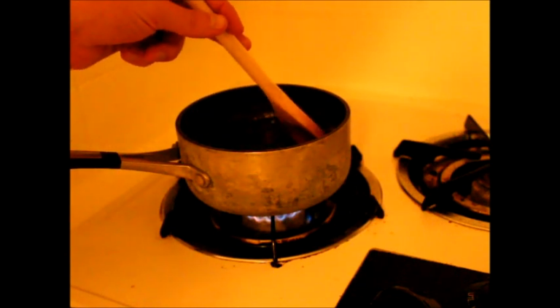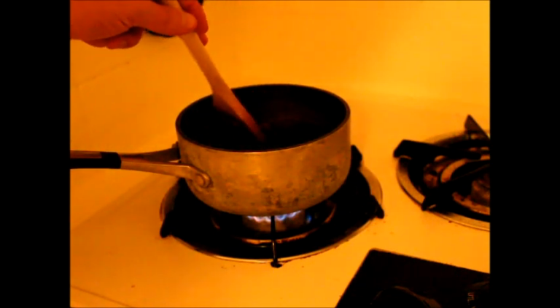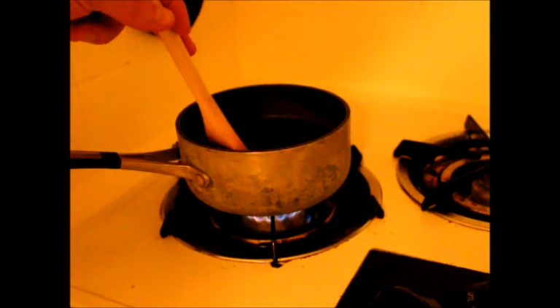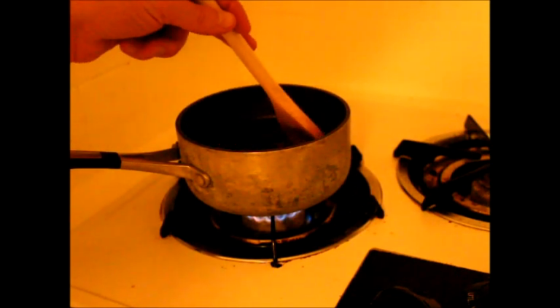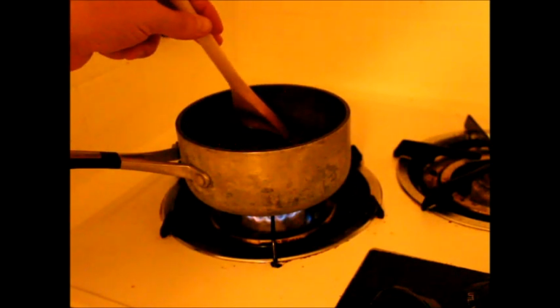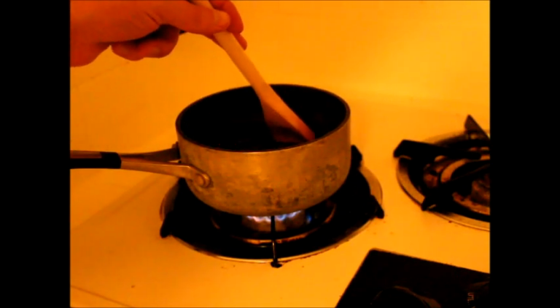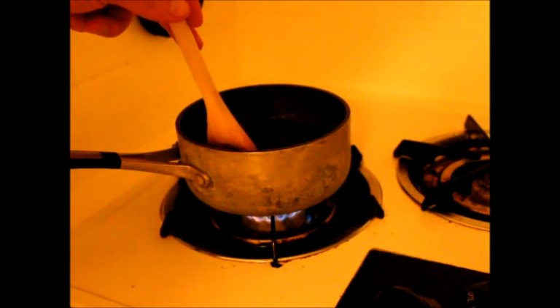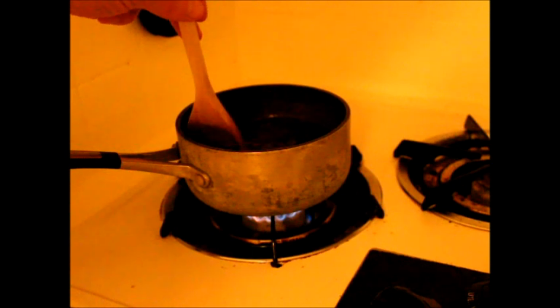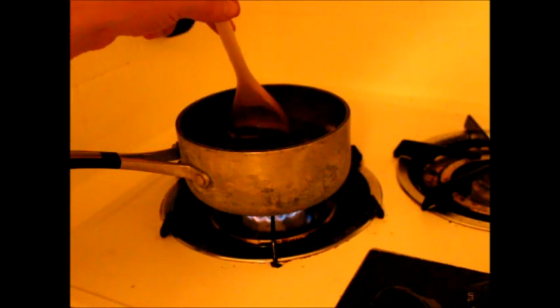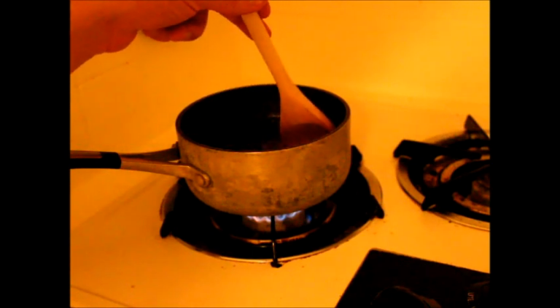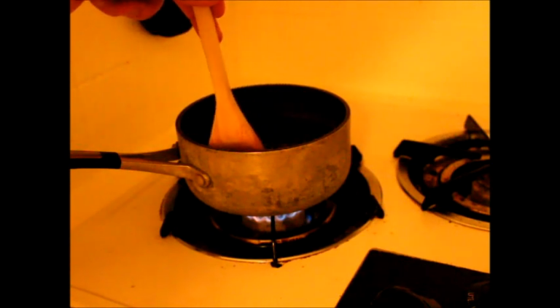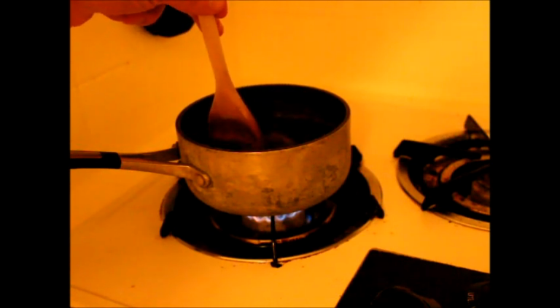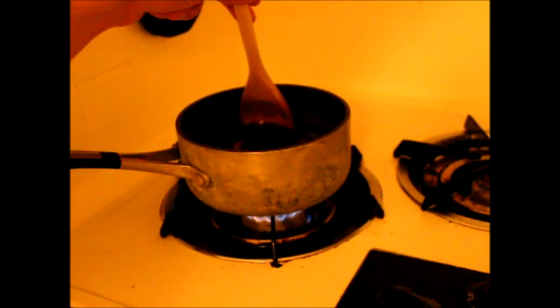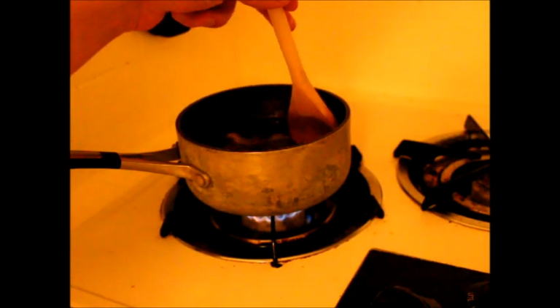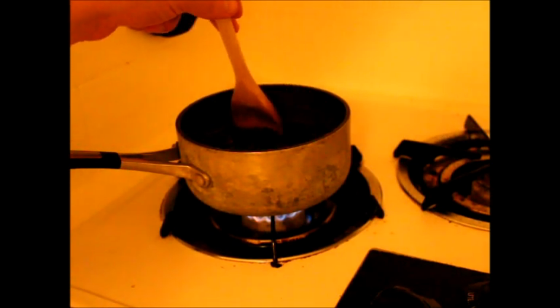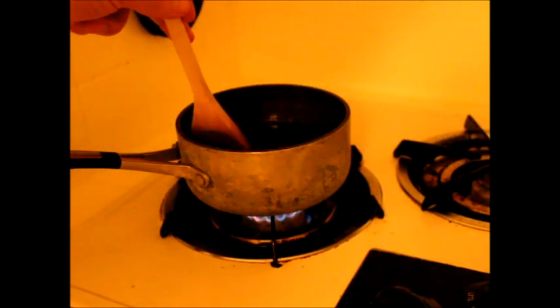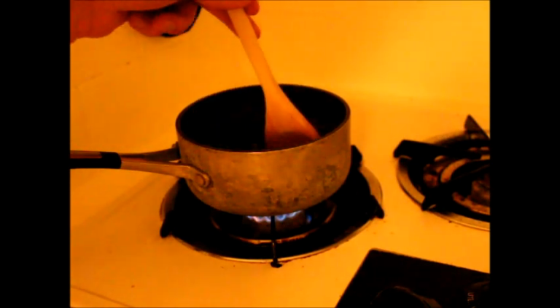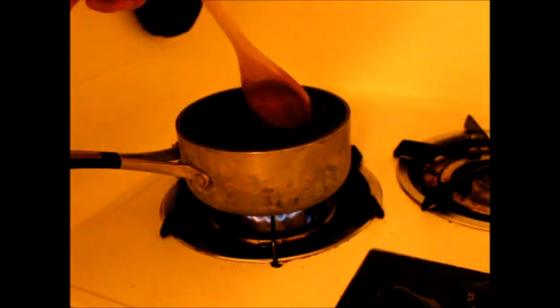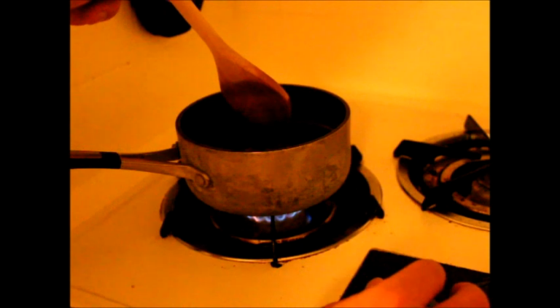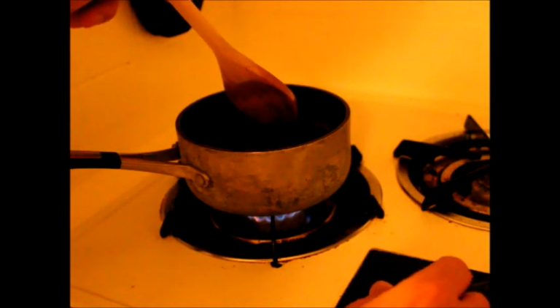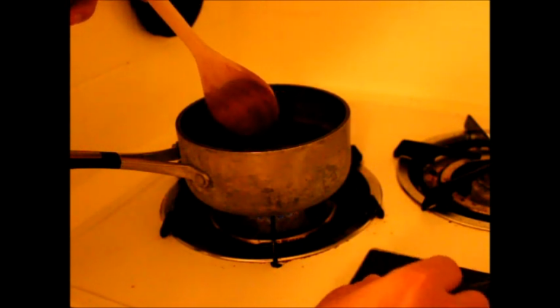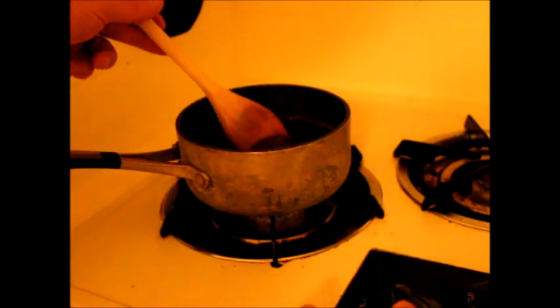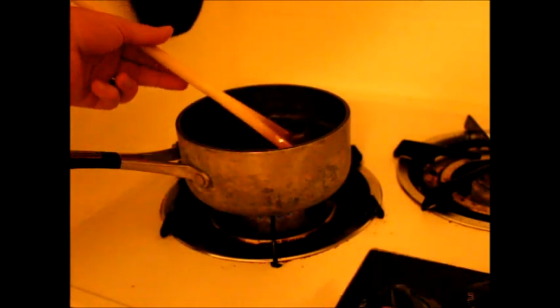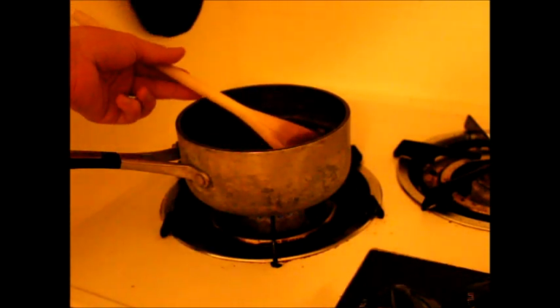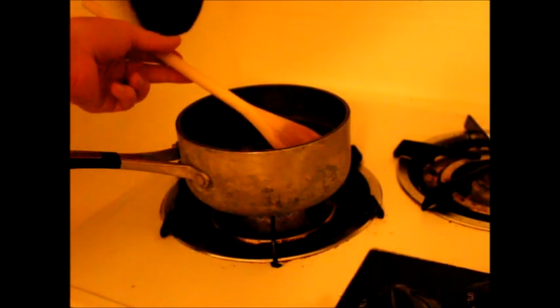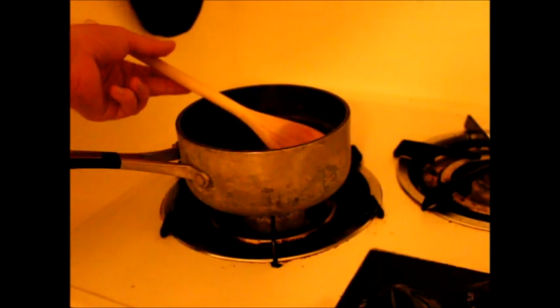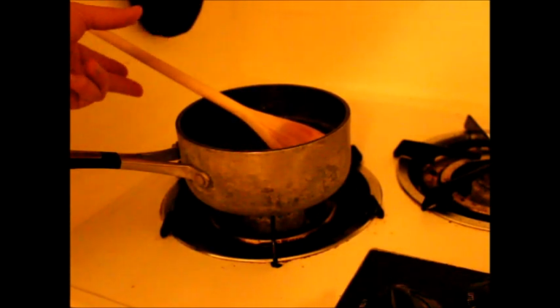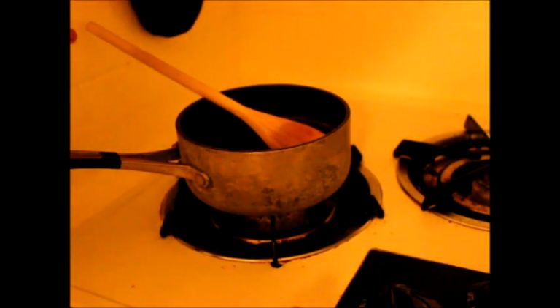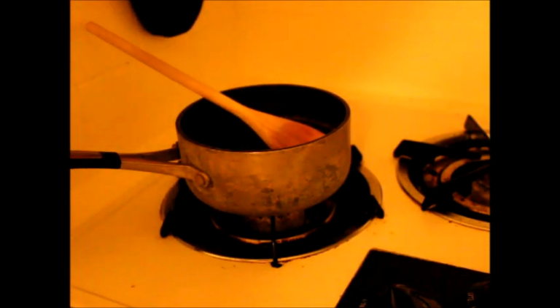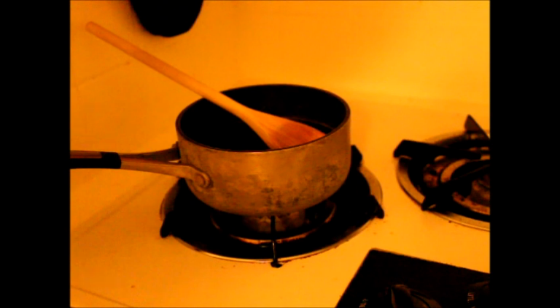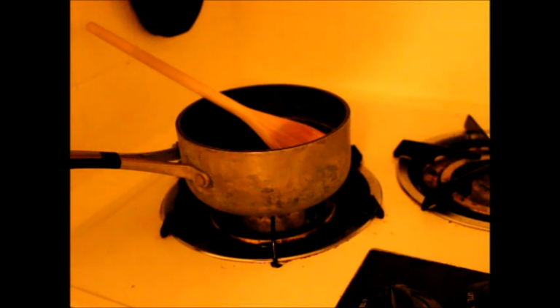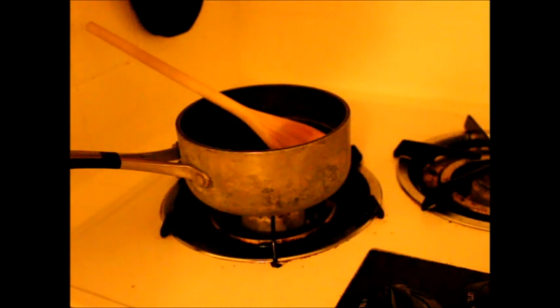Okay, we're just about there. I'm not feeling any more grains, so I'm going to go ahead and turn this off. Let it sit for just a sec while I get the rest of everything ready.